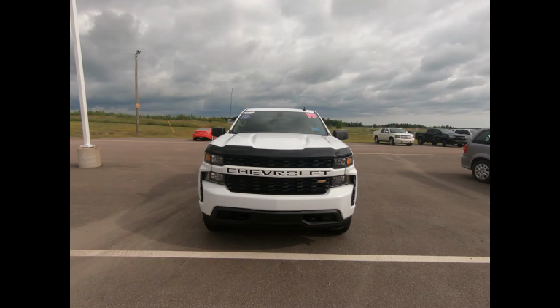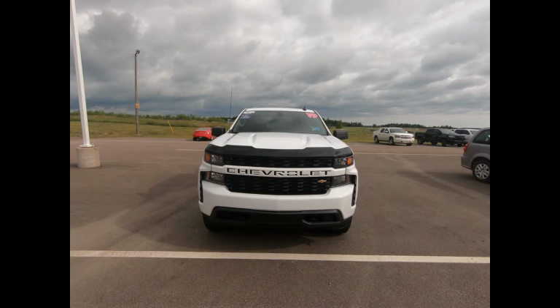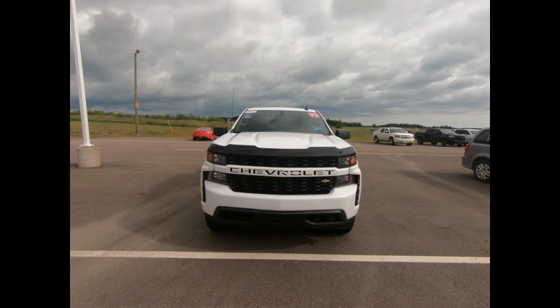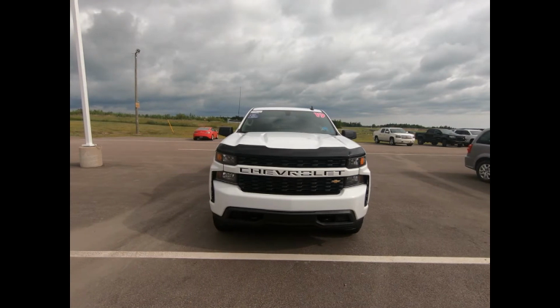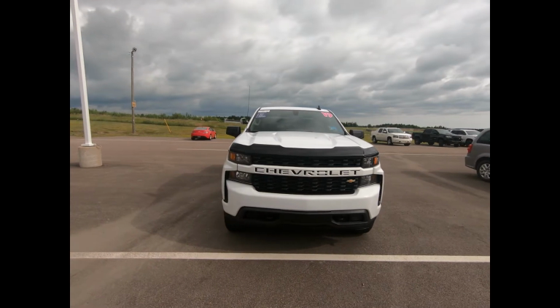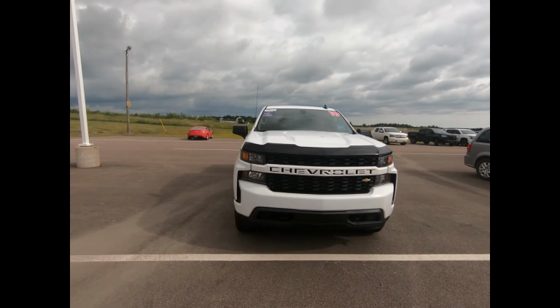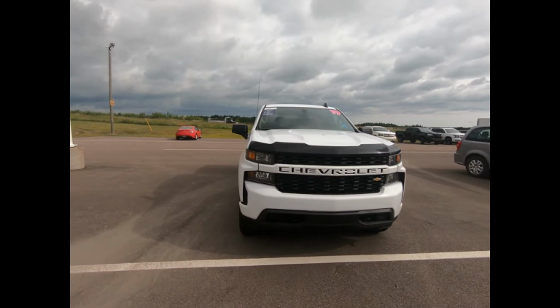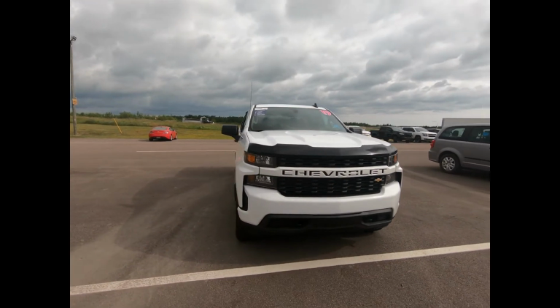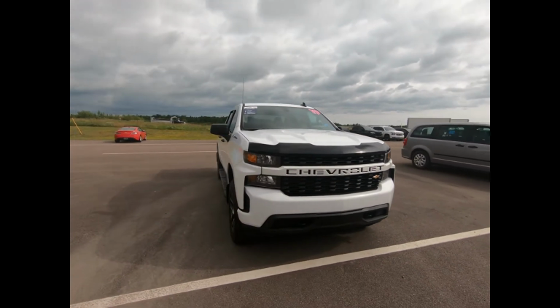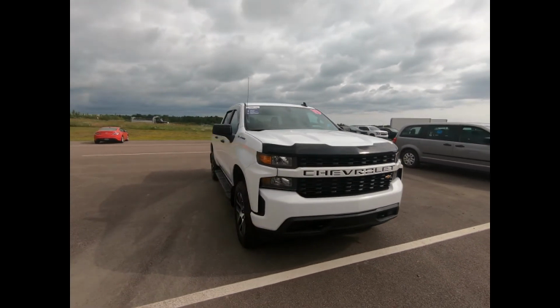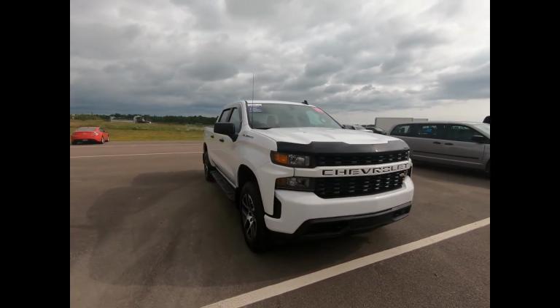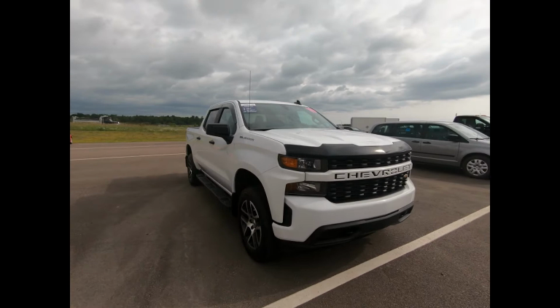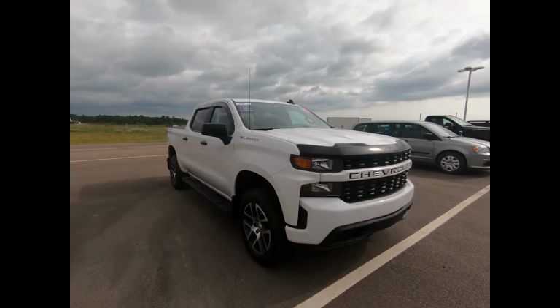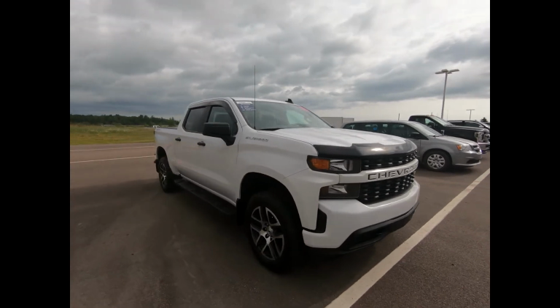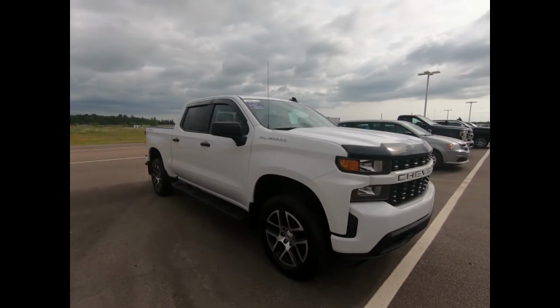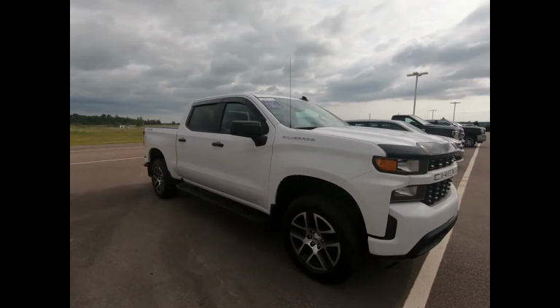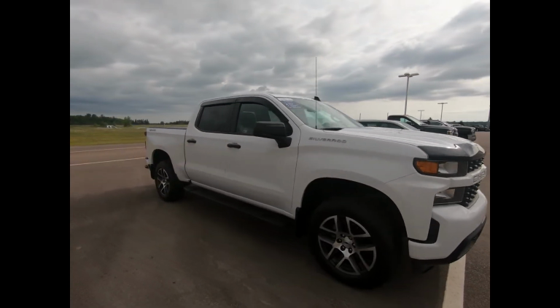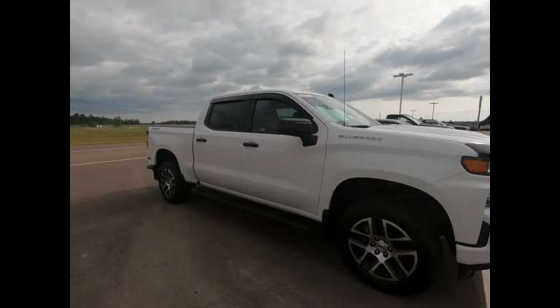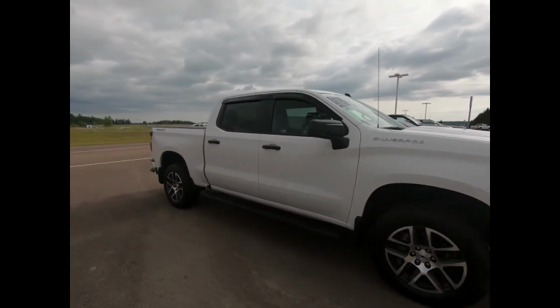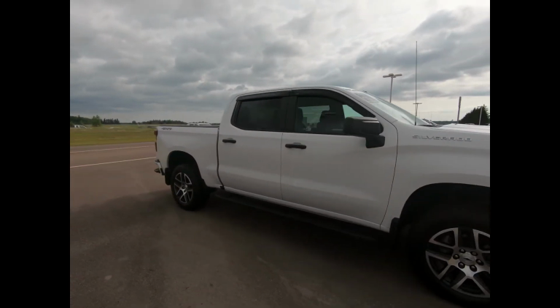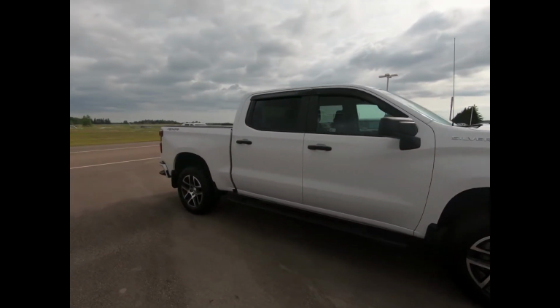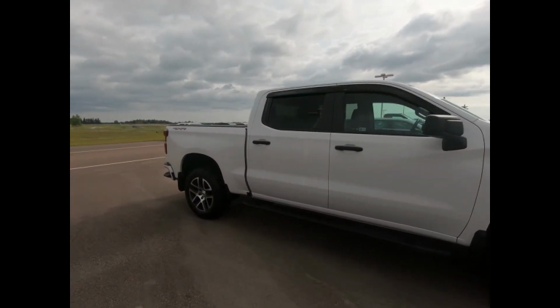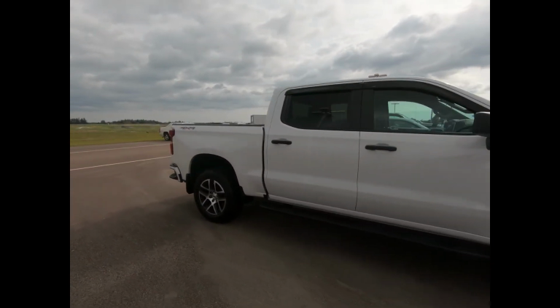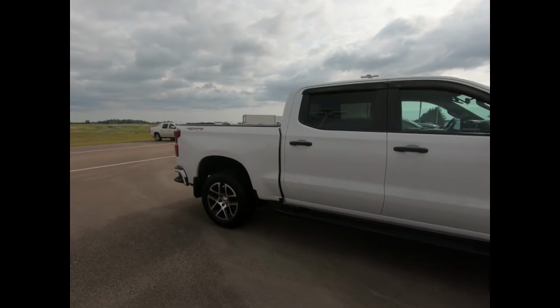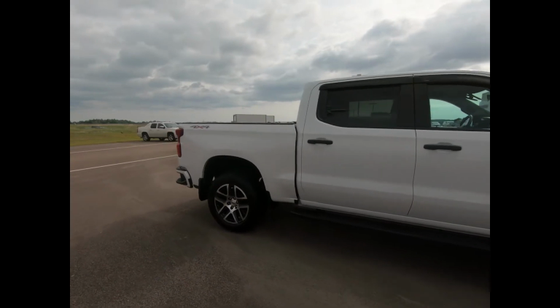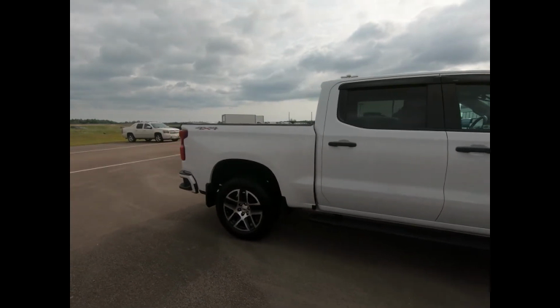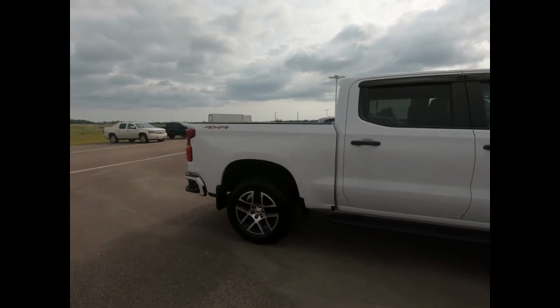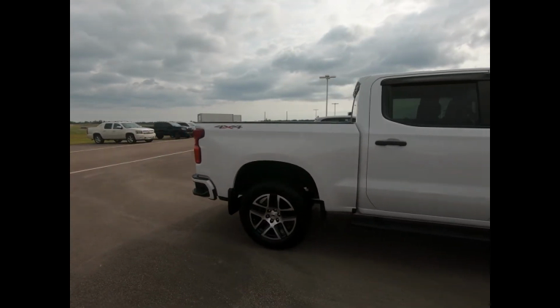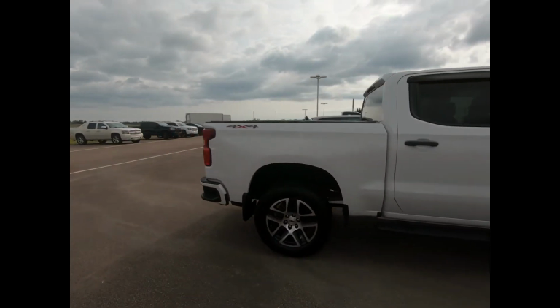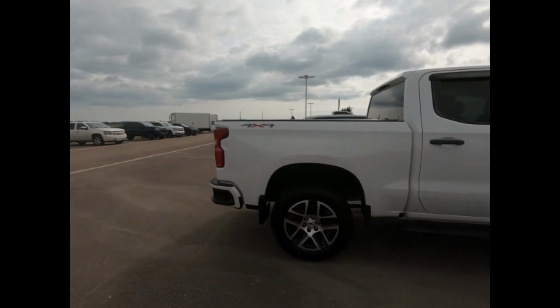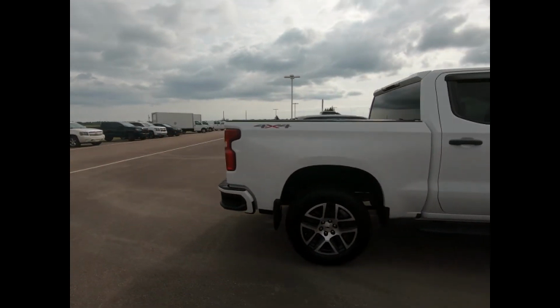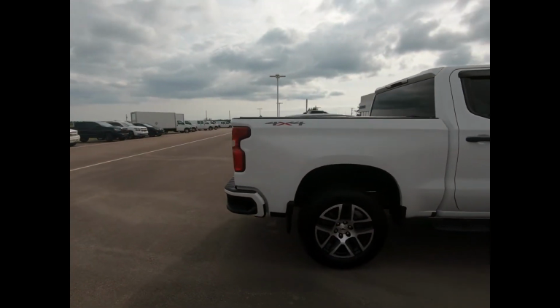Thank you for your interest in our 2019 Chevrolet Silverado 4WD Custom in Summit White with a black bug deflector and assist steps, 20-inch silver painted aluminum wheels and heated power adjustable outside mirrors.